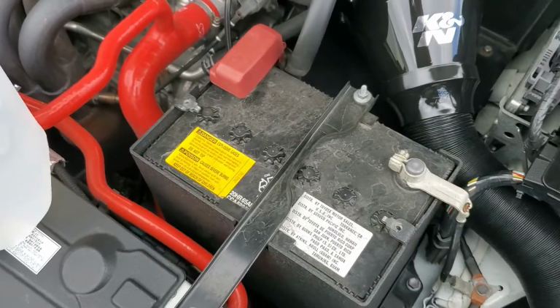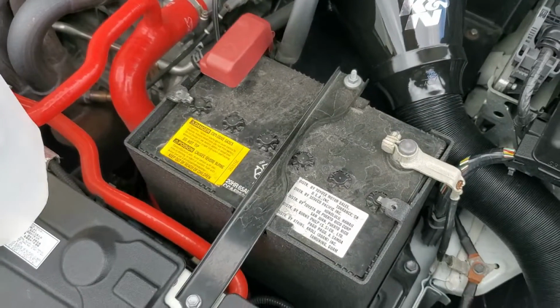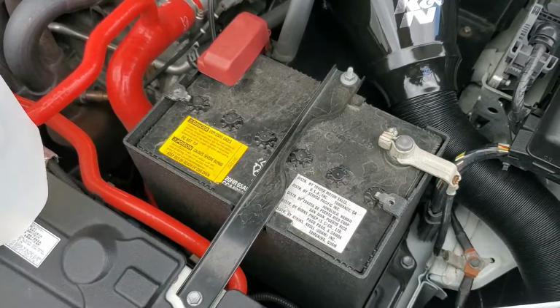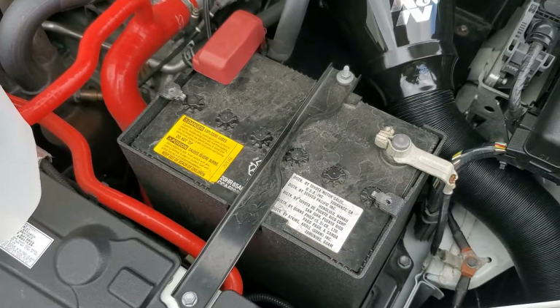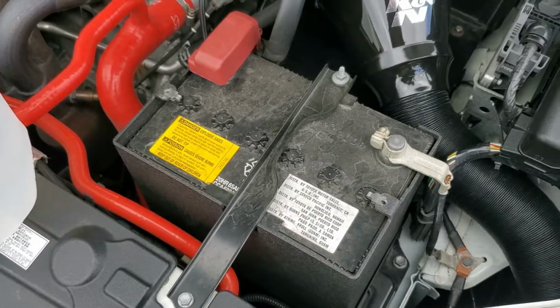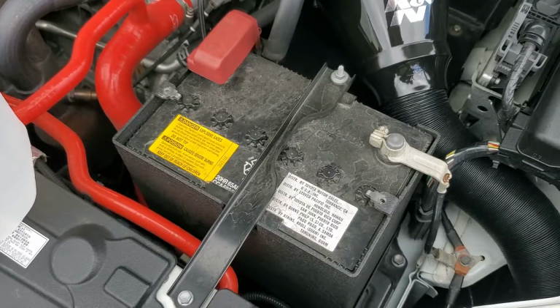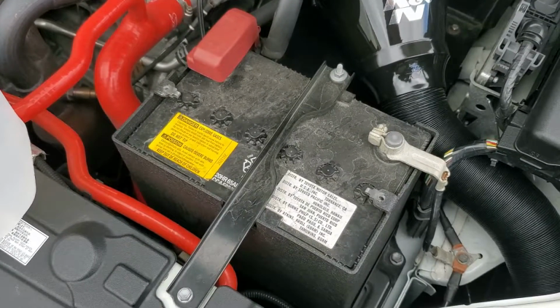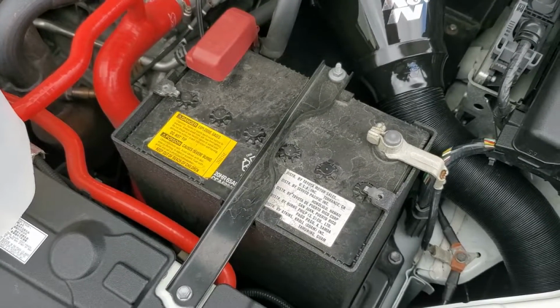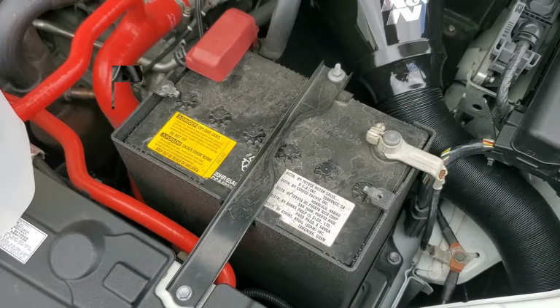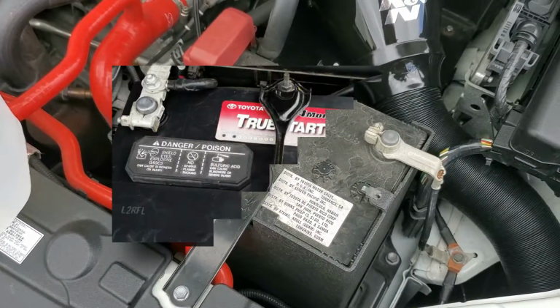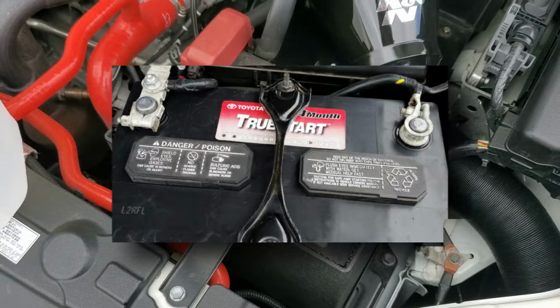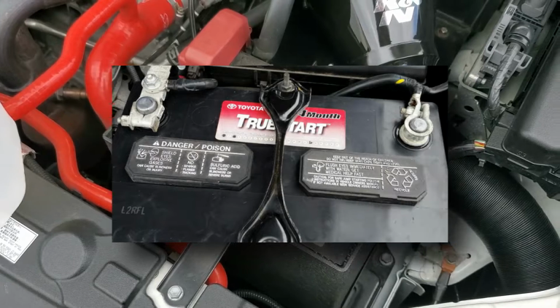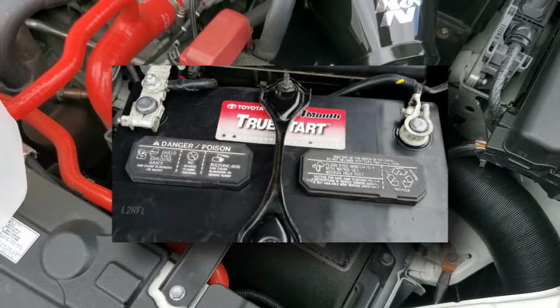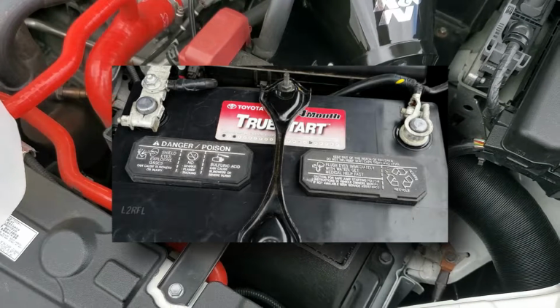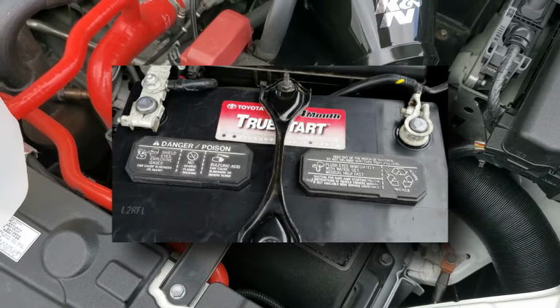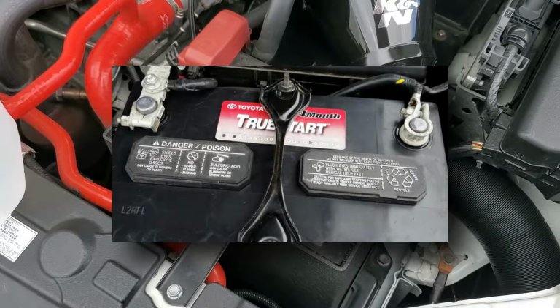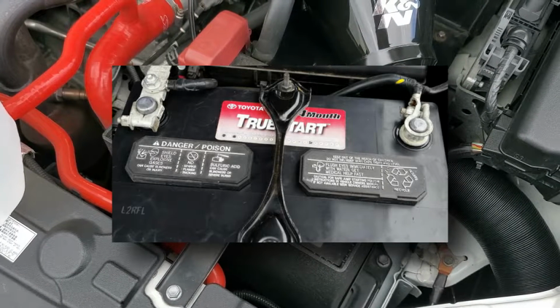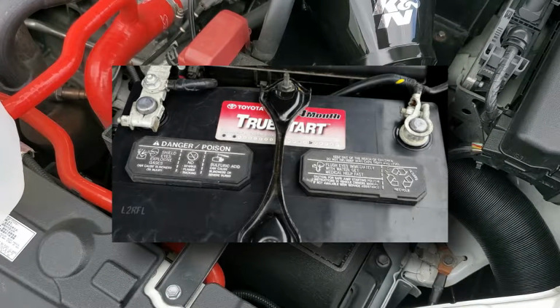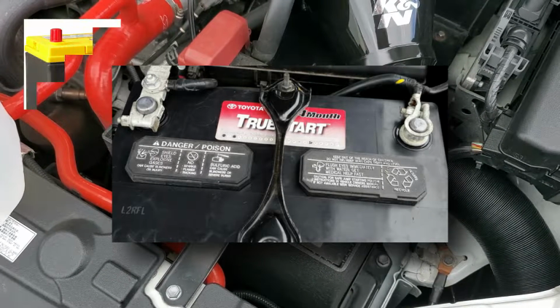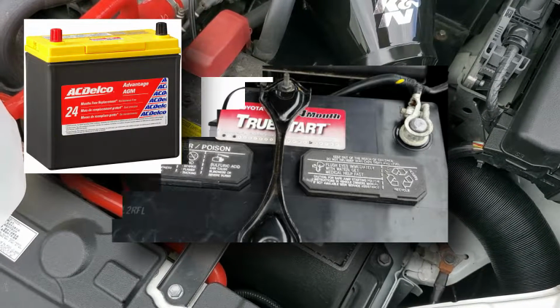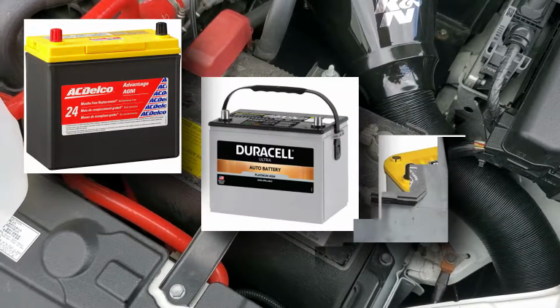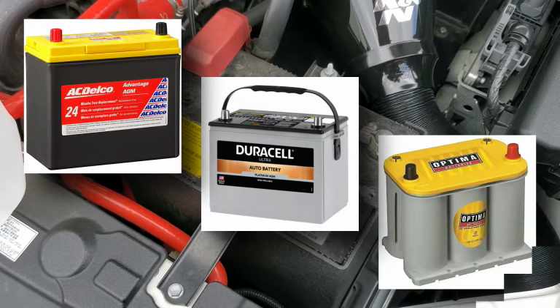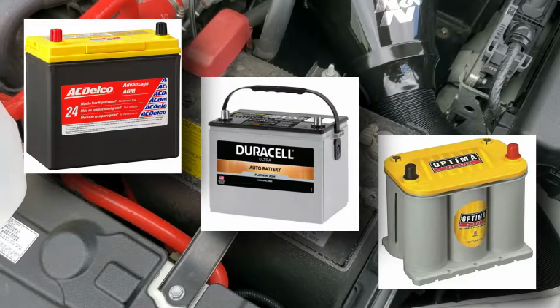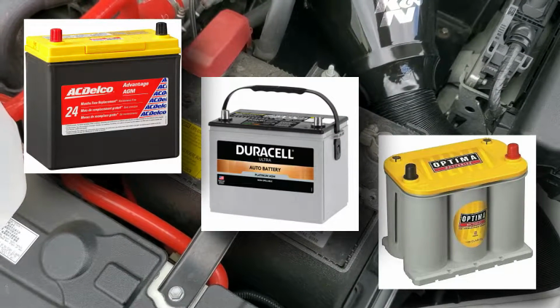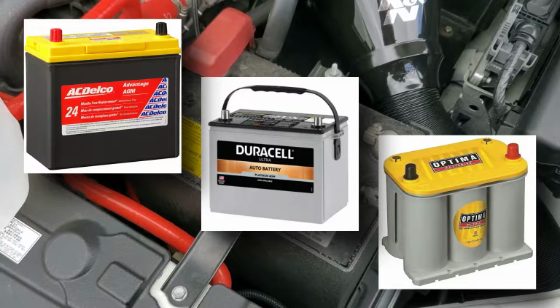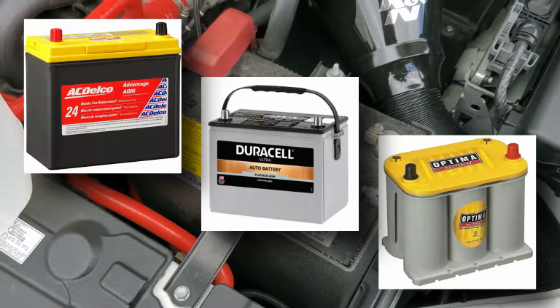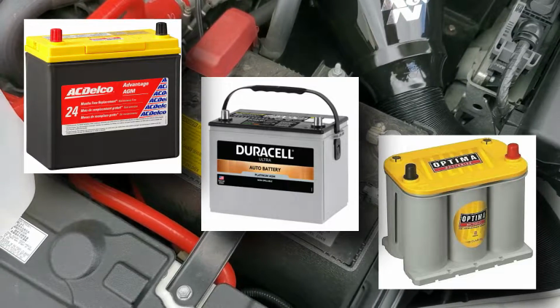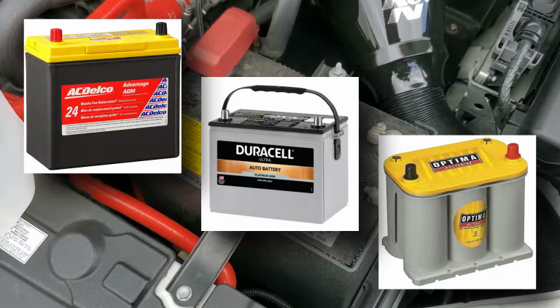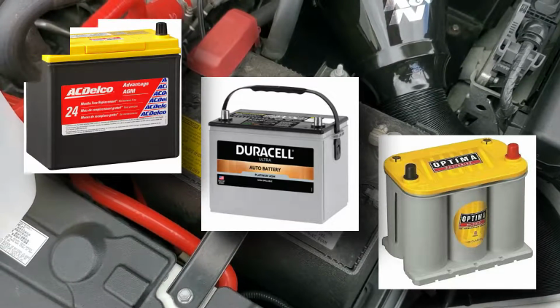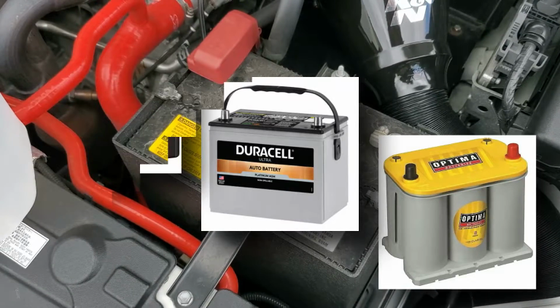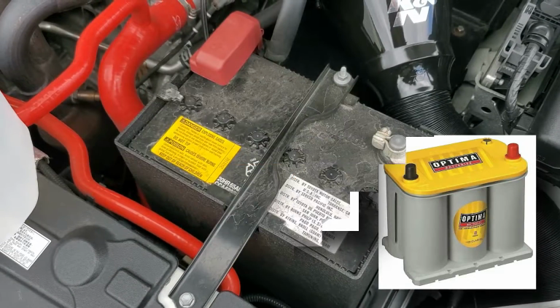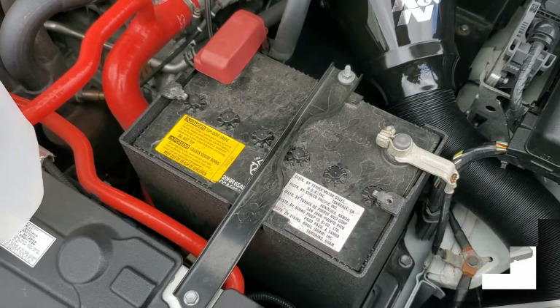The factory battery has these six vent caps, while other batteries may instead have two rectangular covers you need to pry off with a flathead. If you have a sealed or AGM battery, they will be maintenance free and this video will not apply to you.